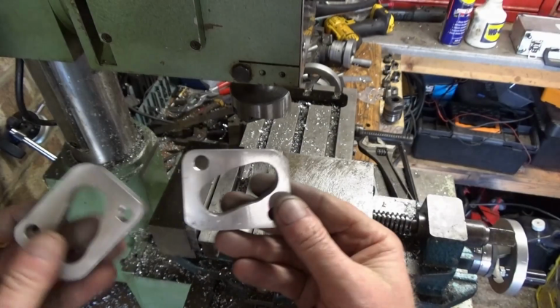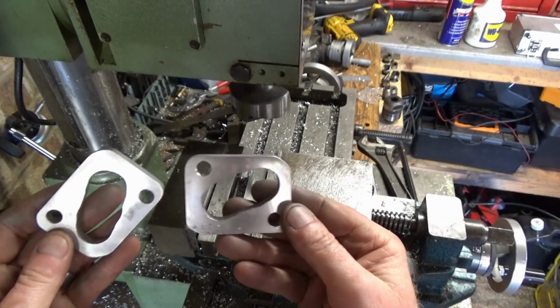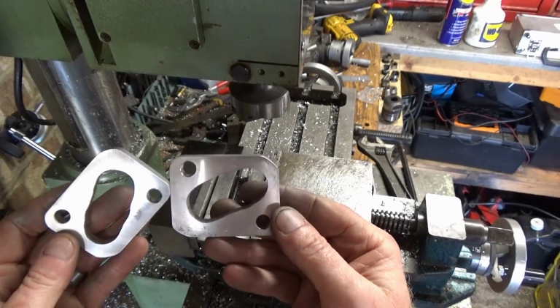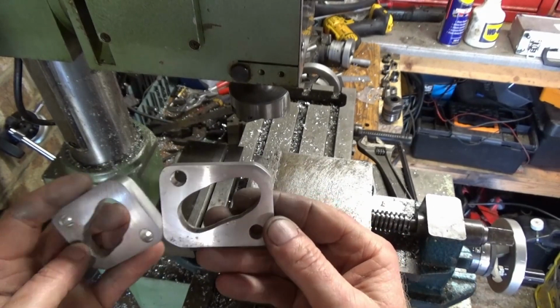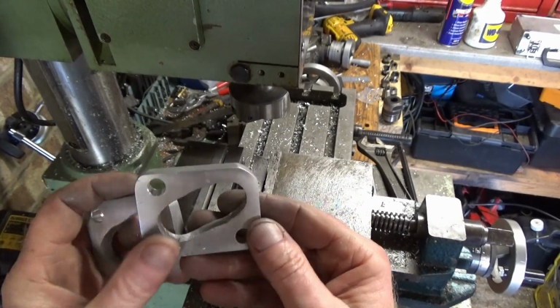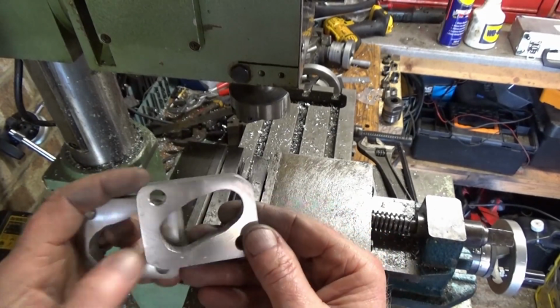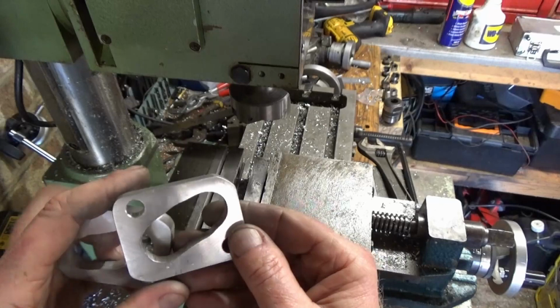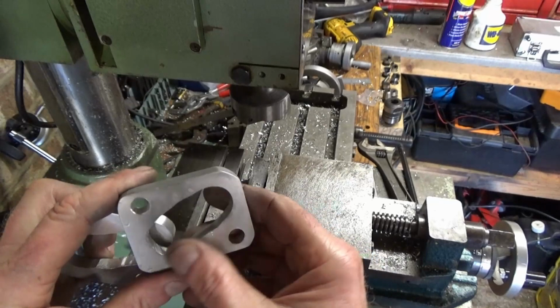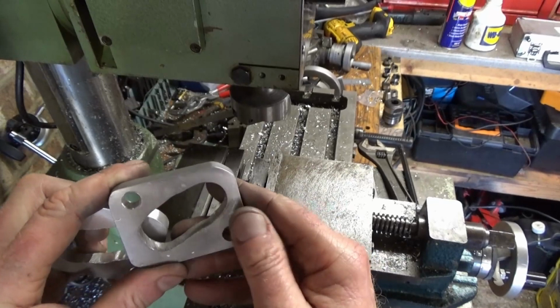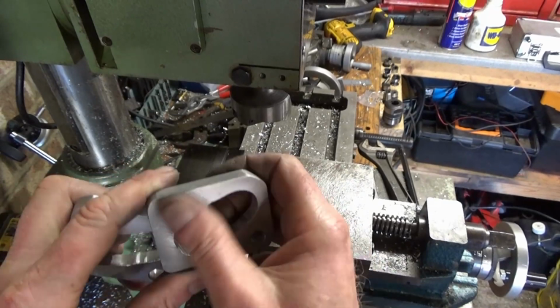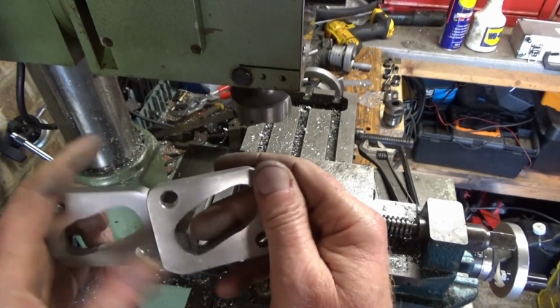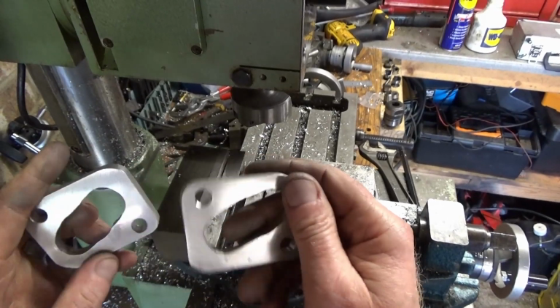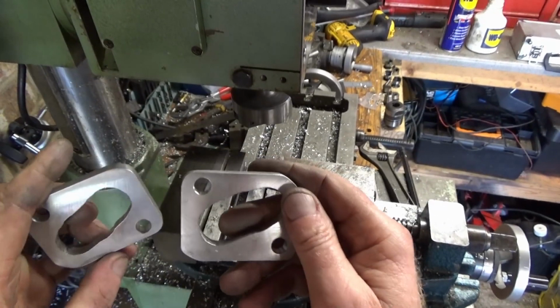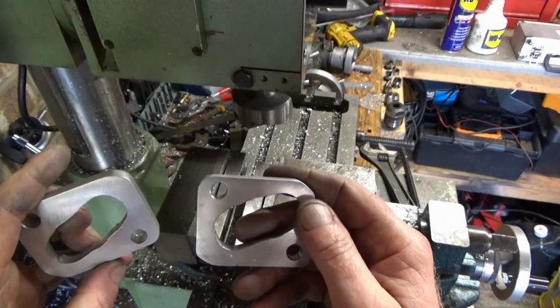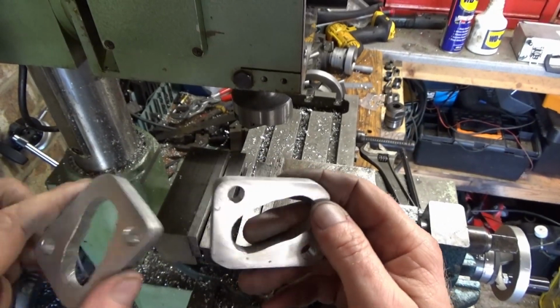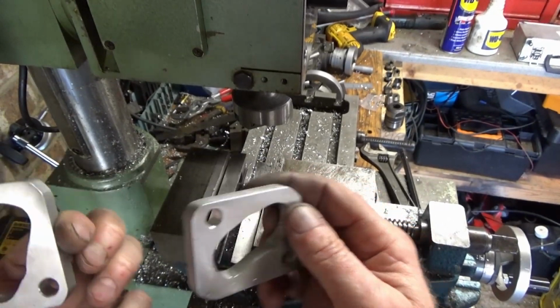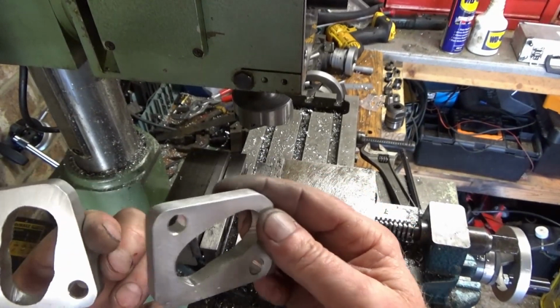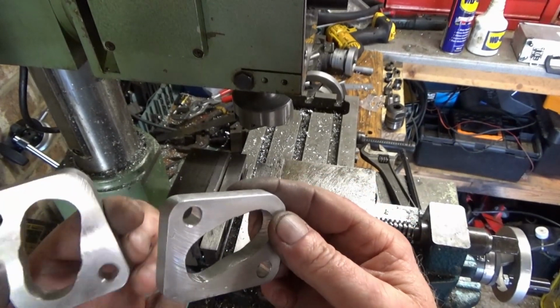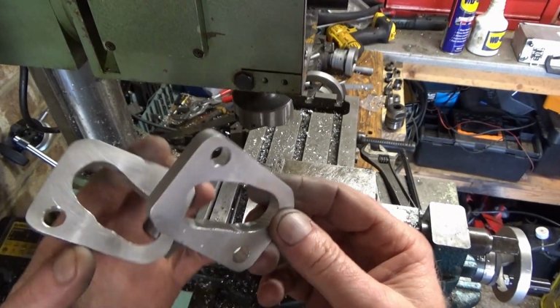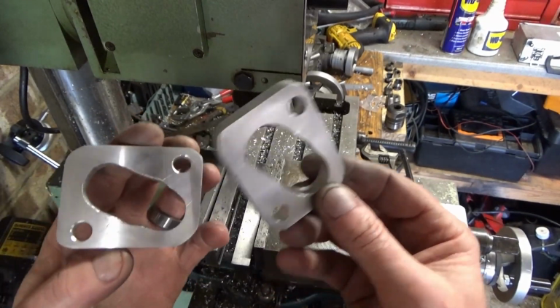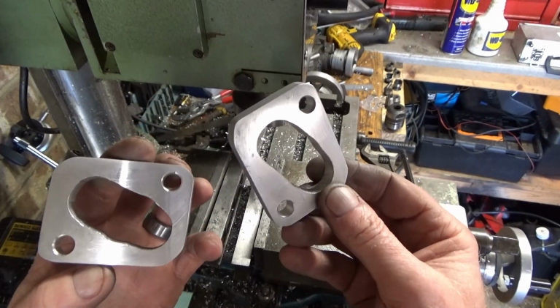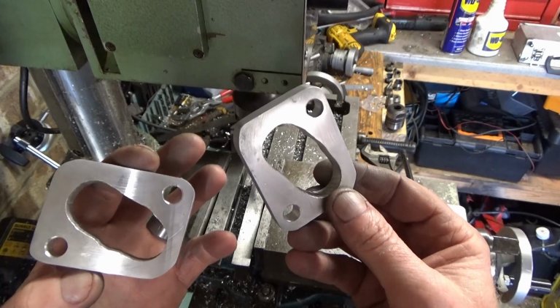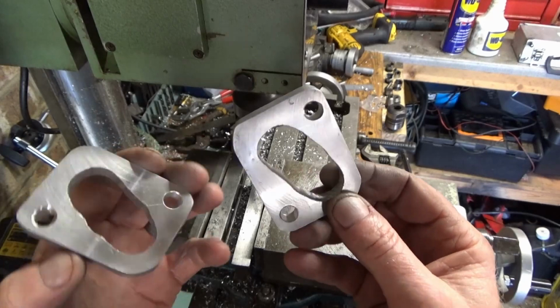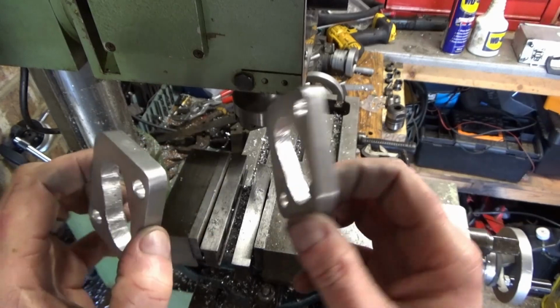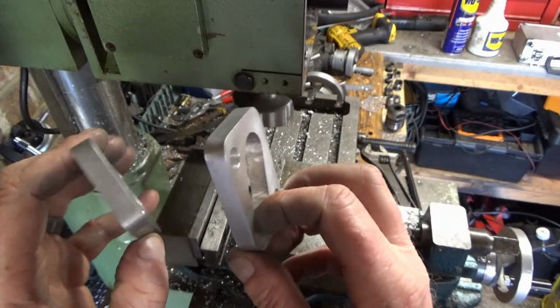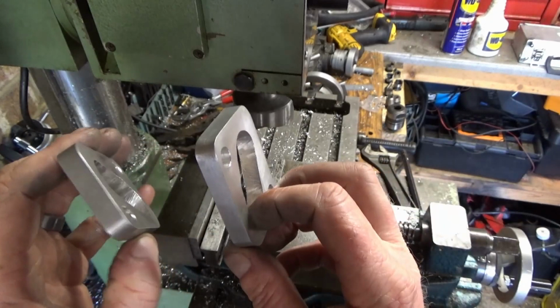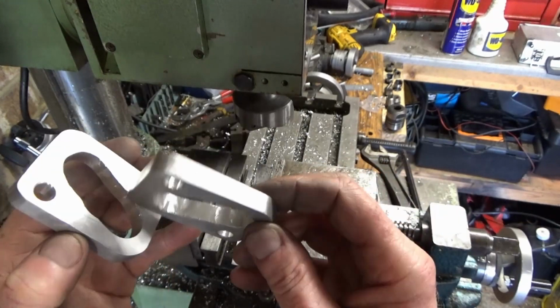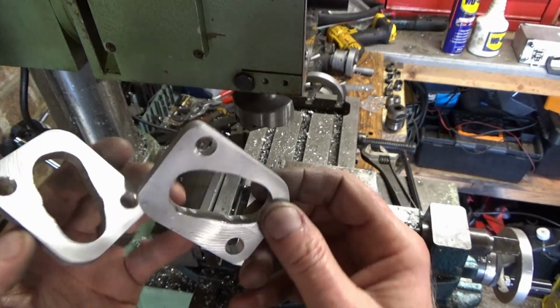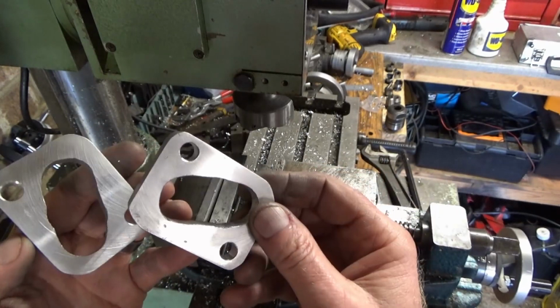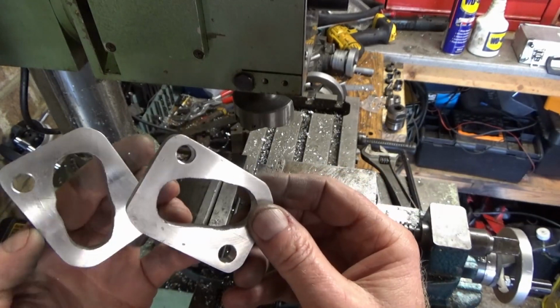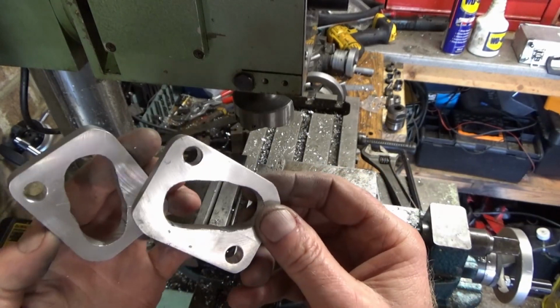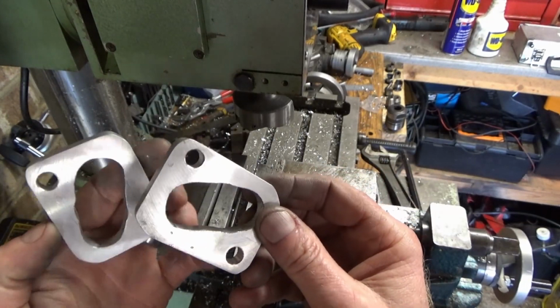There we go, they've cleaned up nicely — a couple of little dings but nothing serious. They'll seal, they'll work. Drill the clearance holes, deburr them and everything, I'll get some gaskets made up and we'll get it fitted.